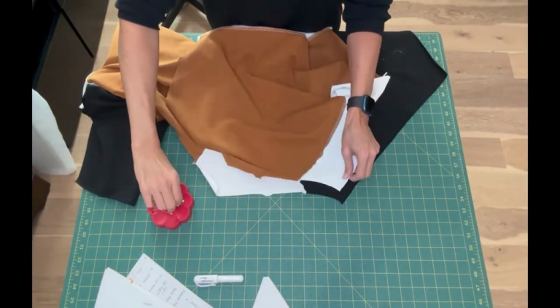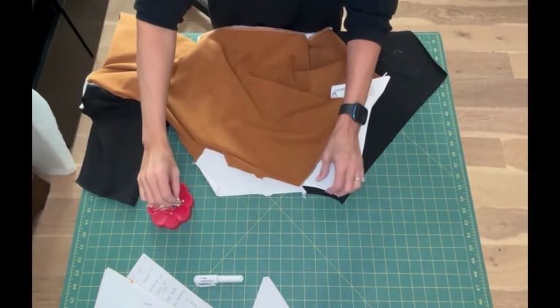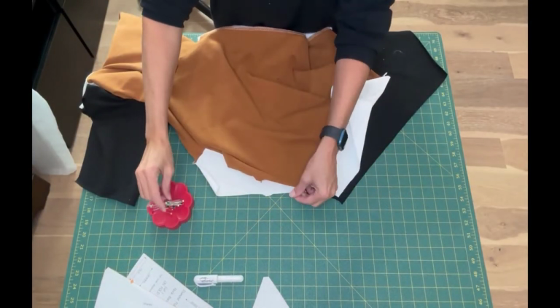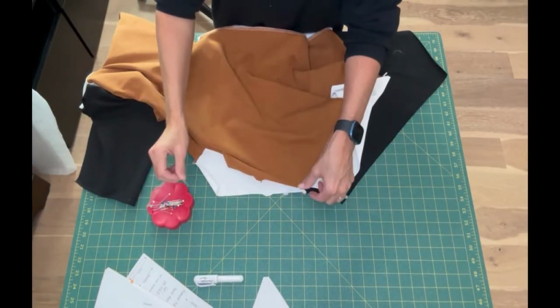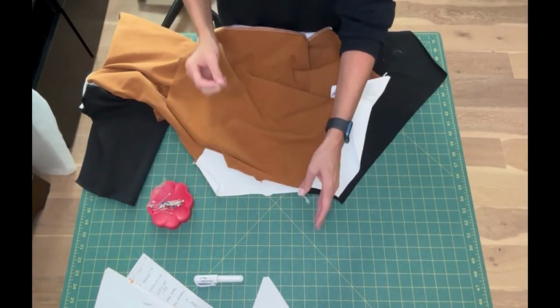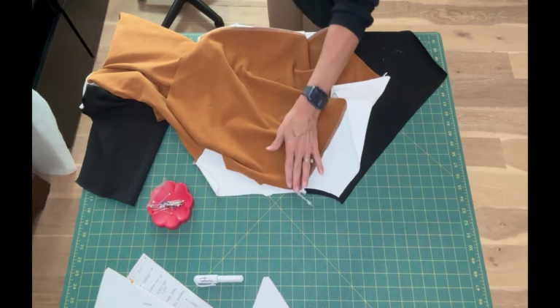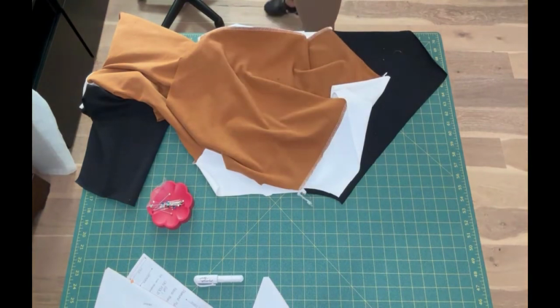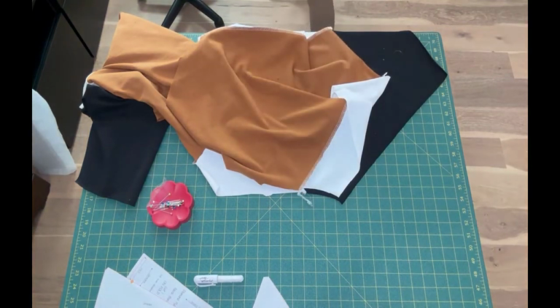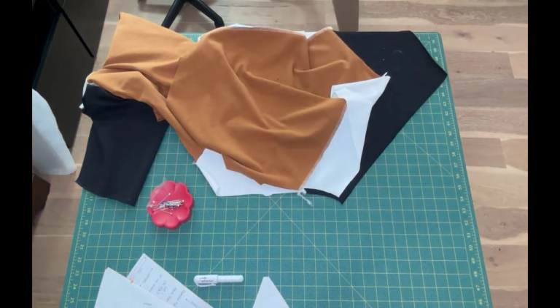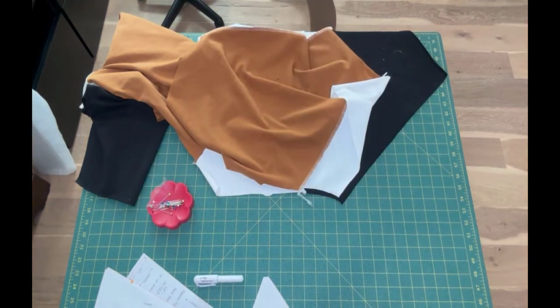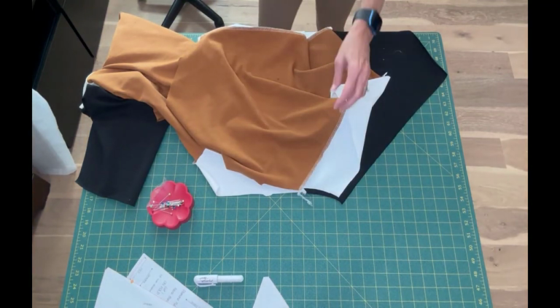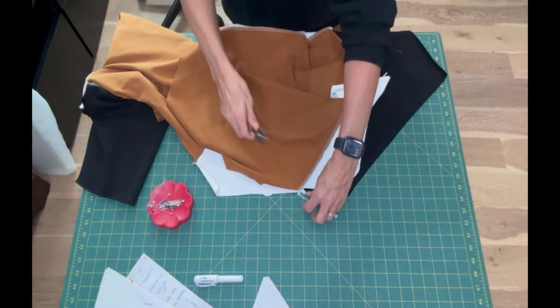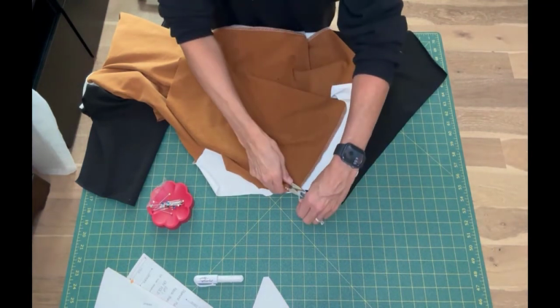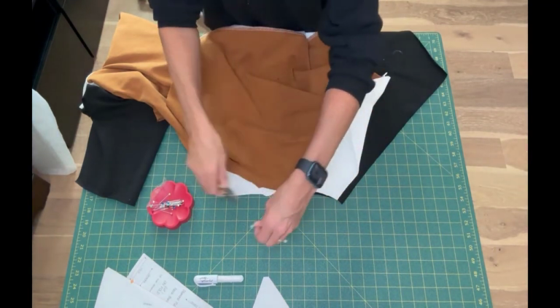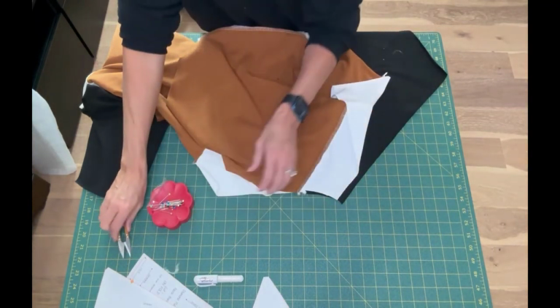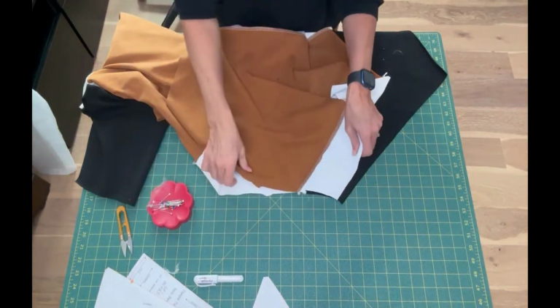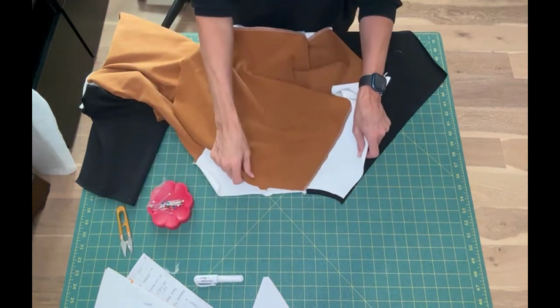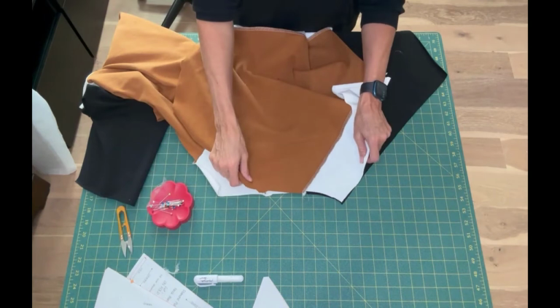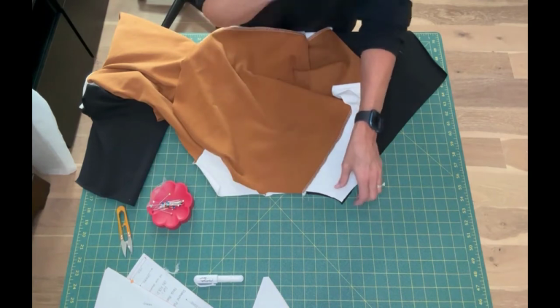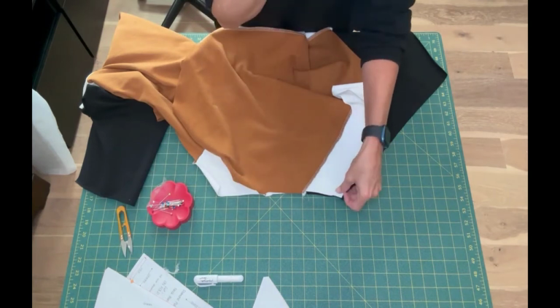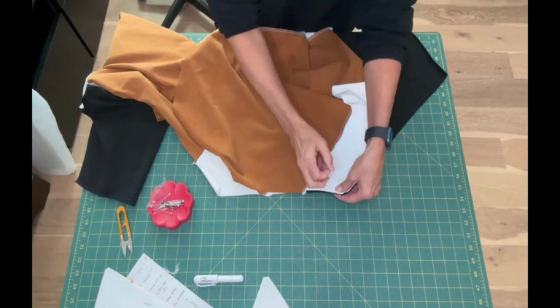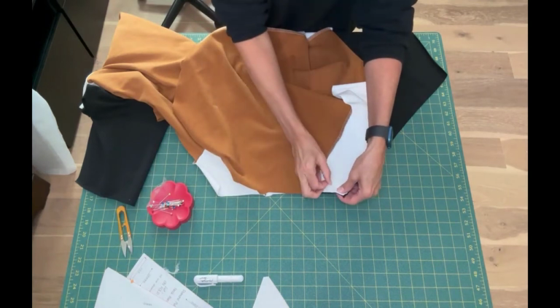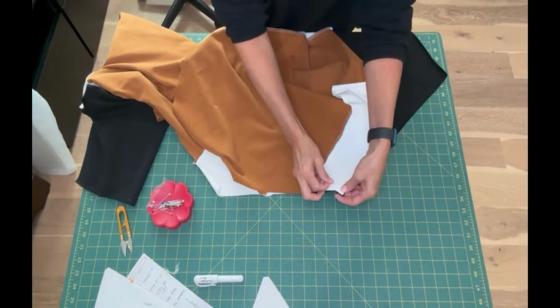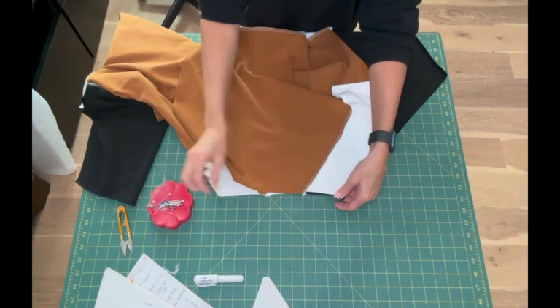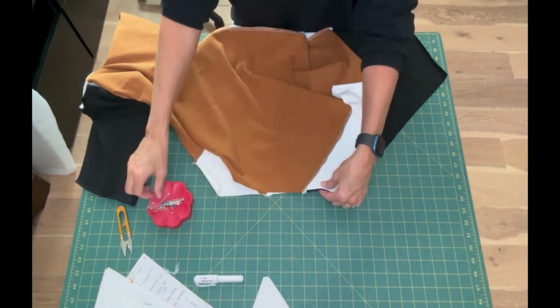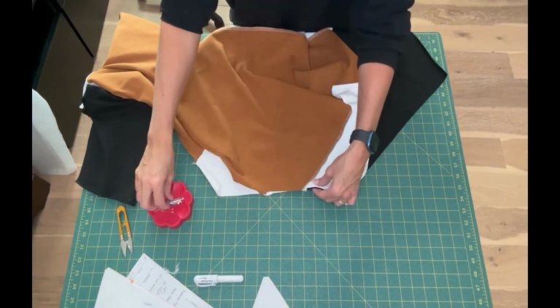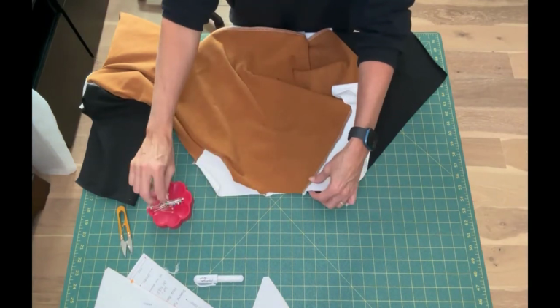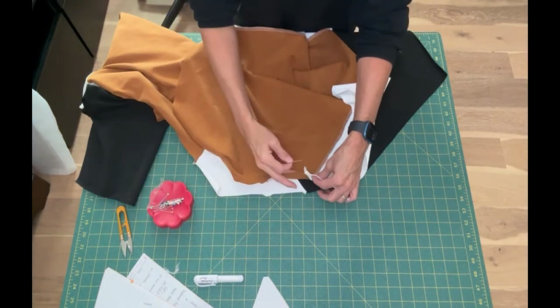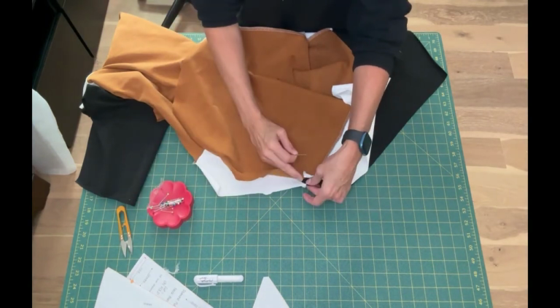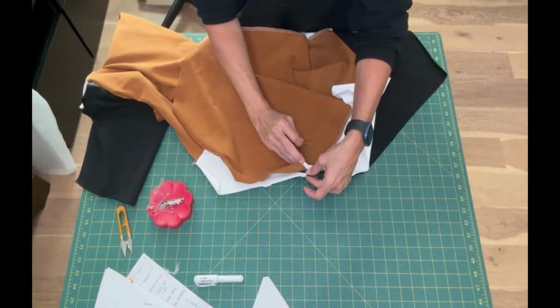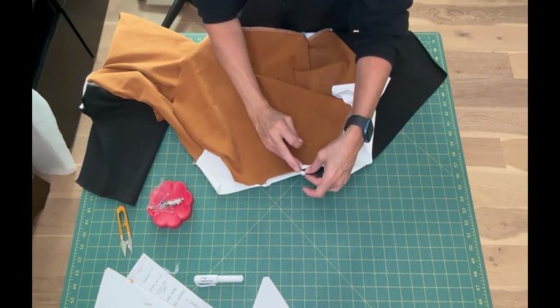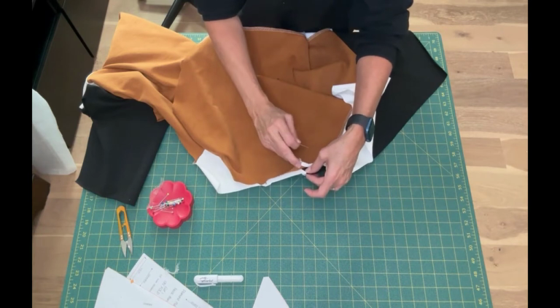Now we're going to sew the back bodice to the back of the sleeves, in the same way we did the front. We're going to line up the double notches on the back of the sleeve with the double notches of the bodice.